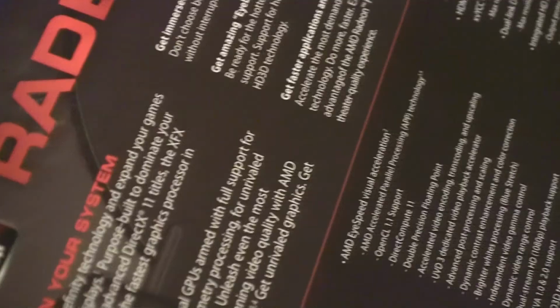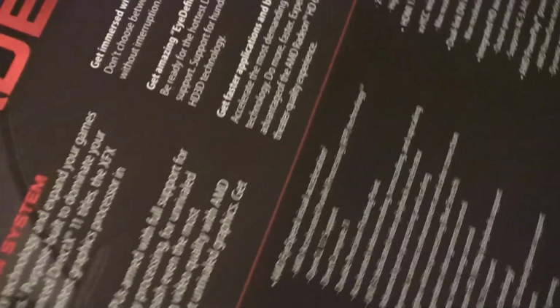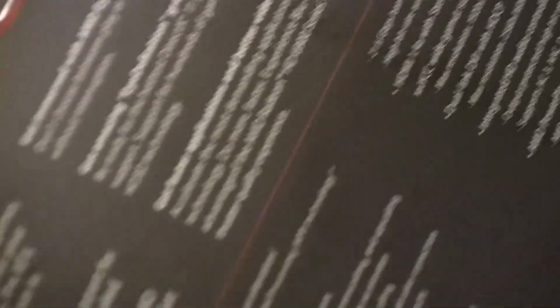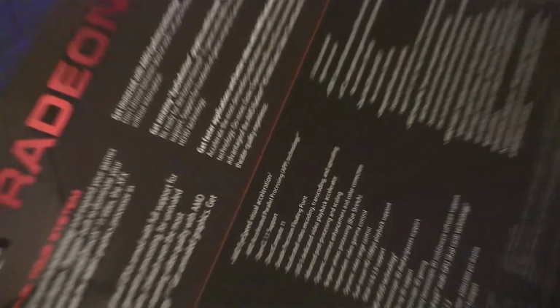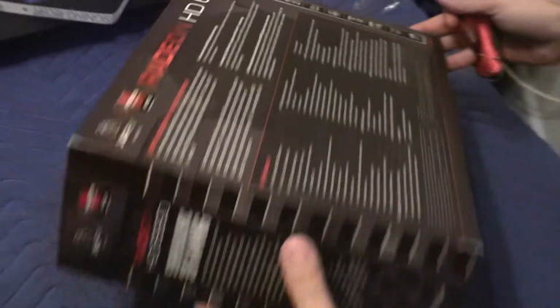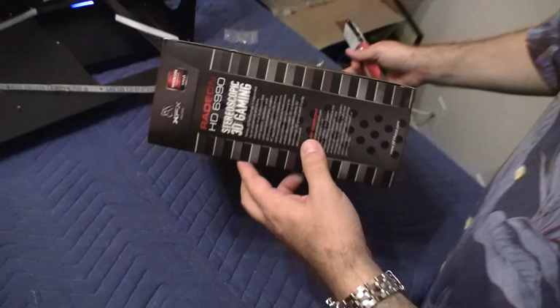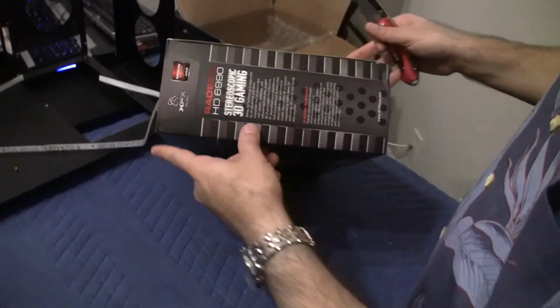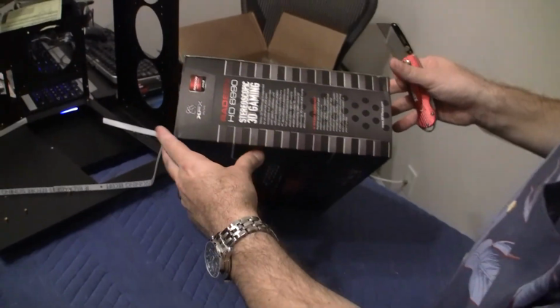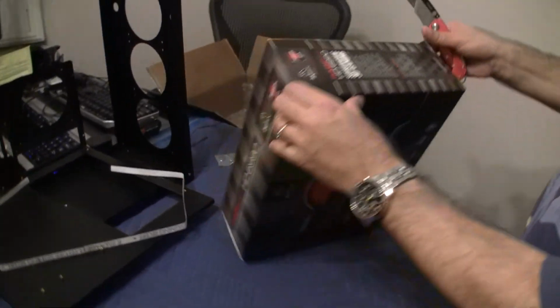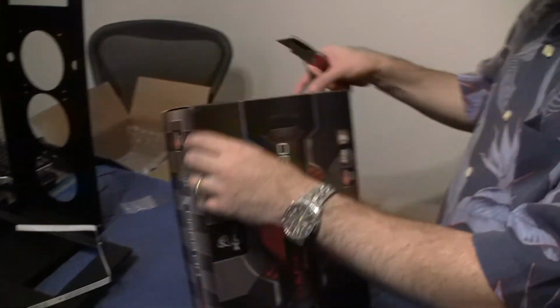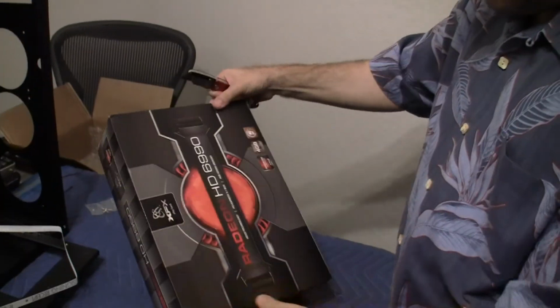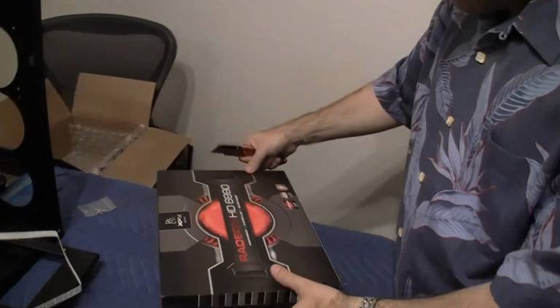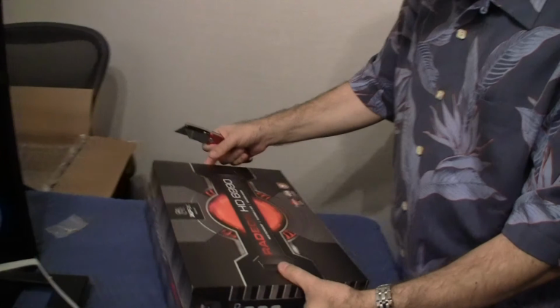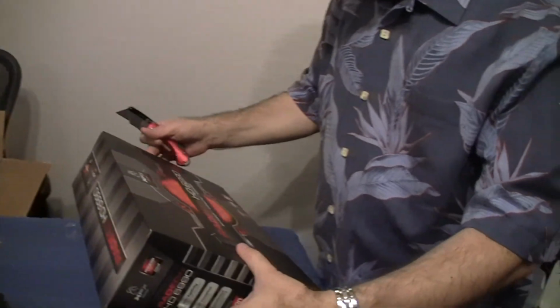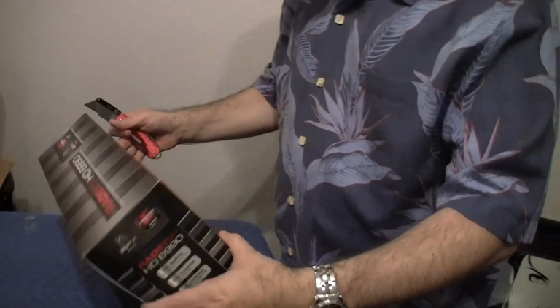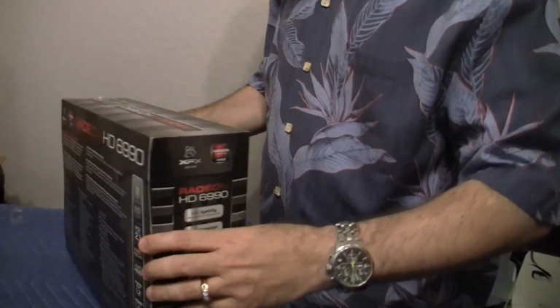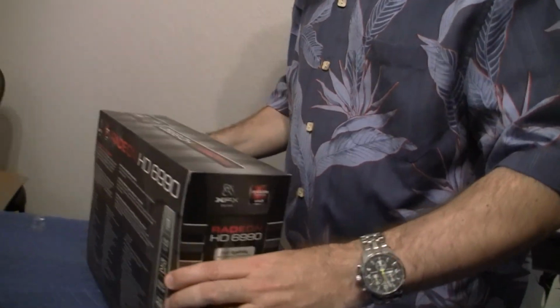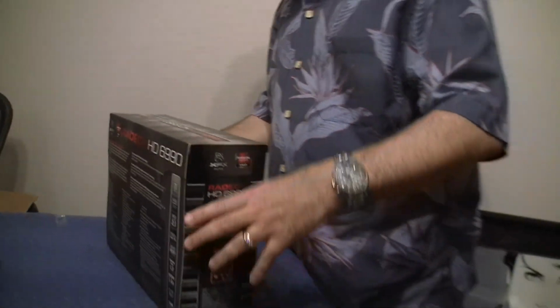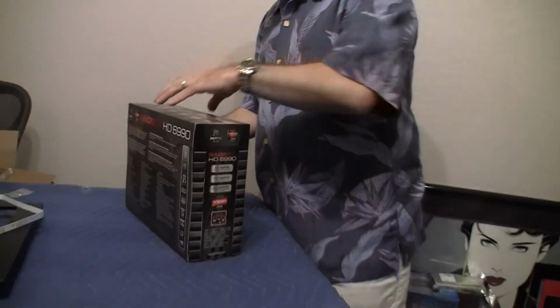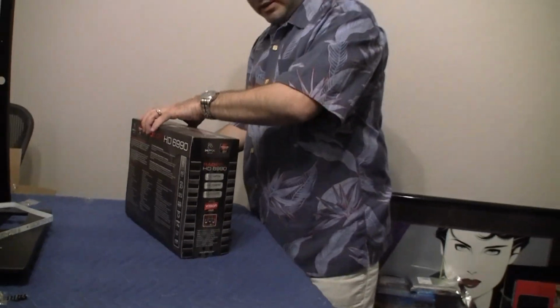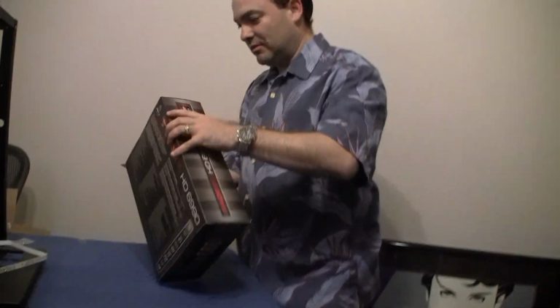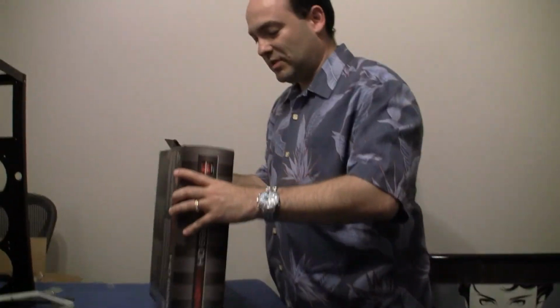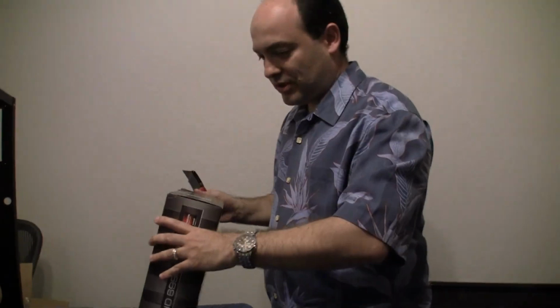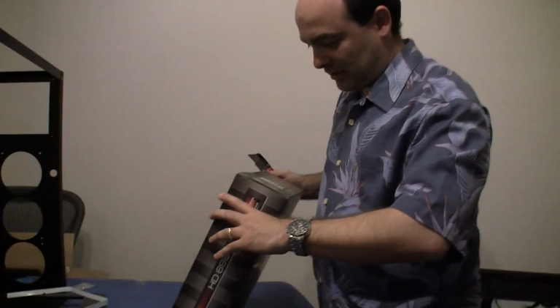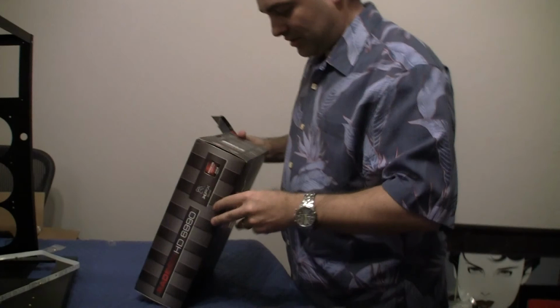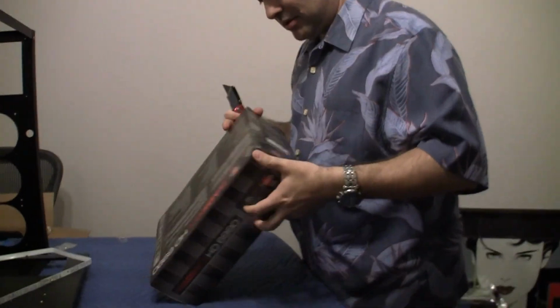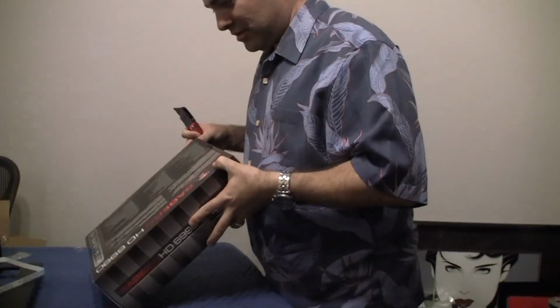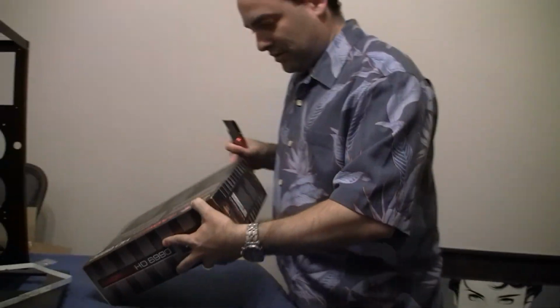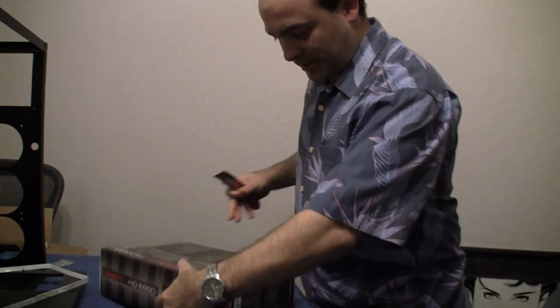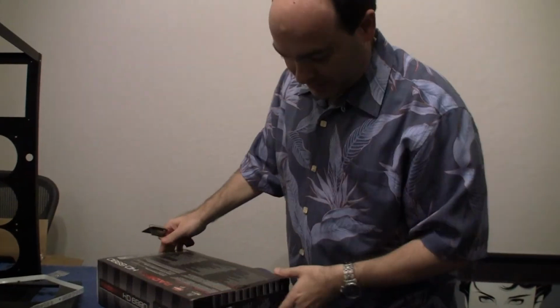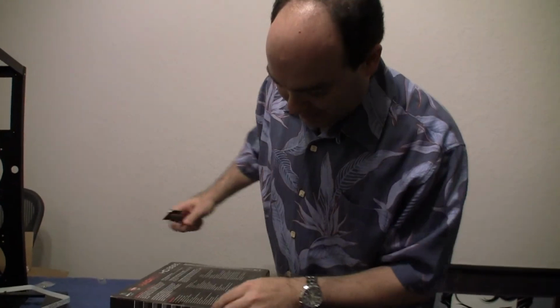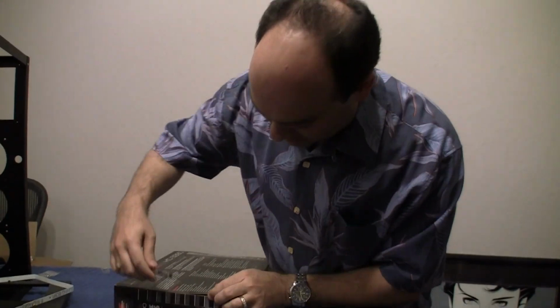So let's proceed with unboxing this beast. I can tell you that this box is pretty big — I didn't realize it was going to be this gigantic. So let's take a look at what we have inside.